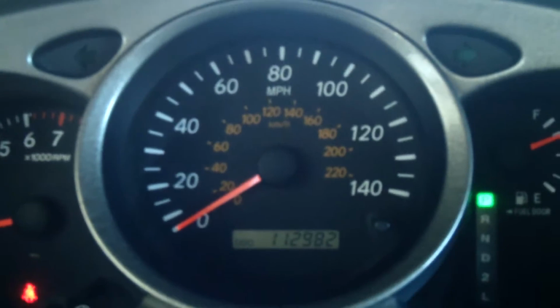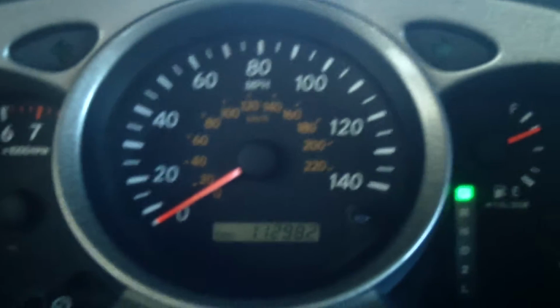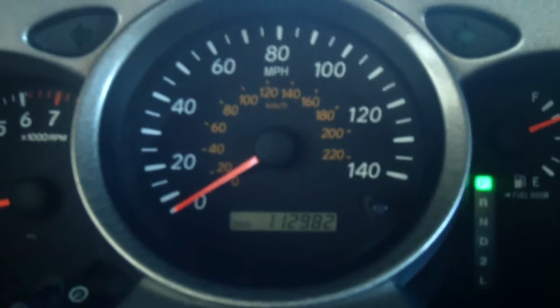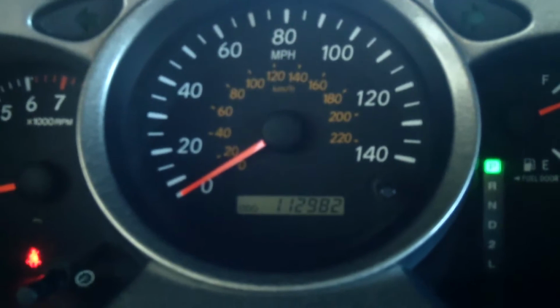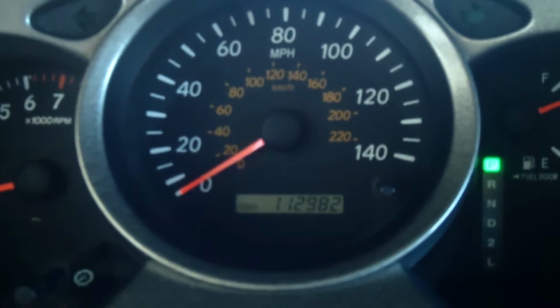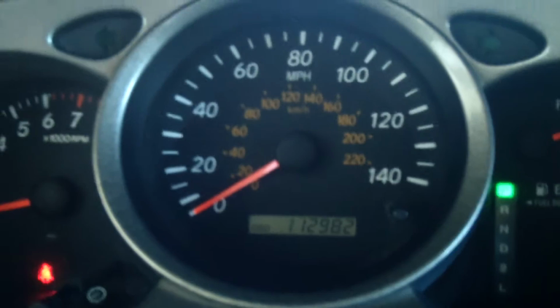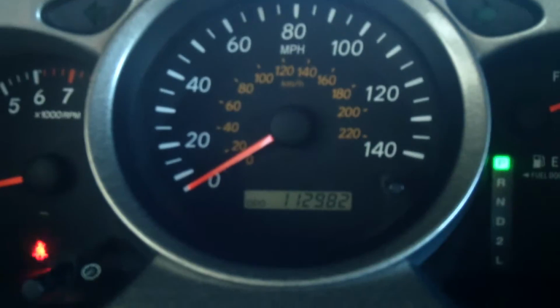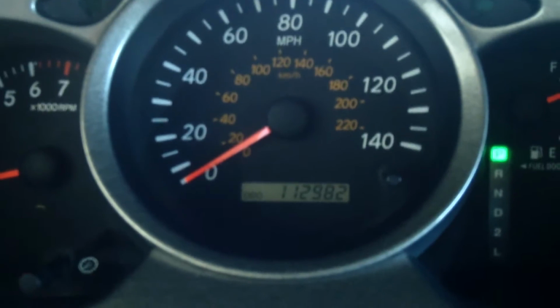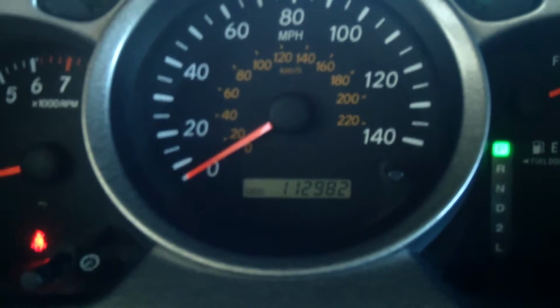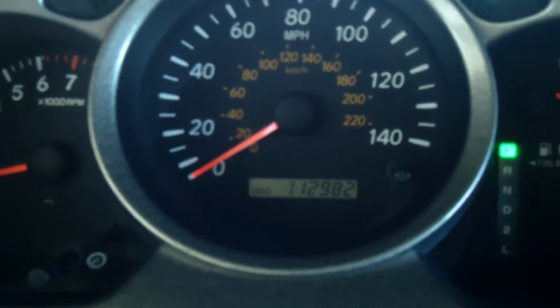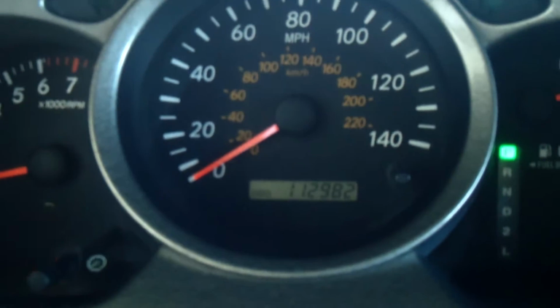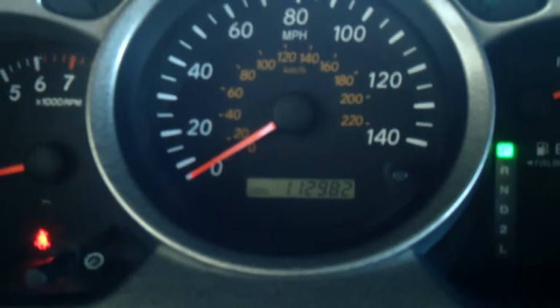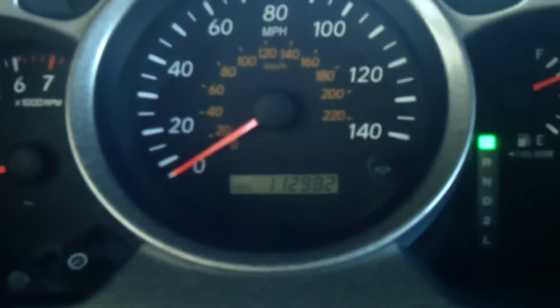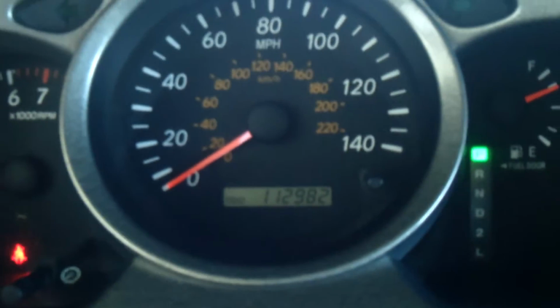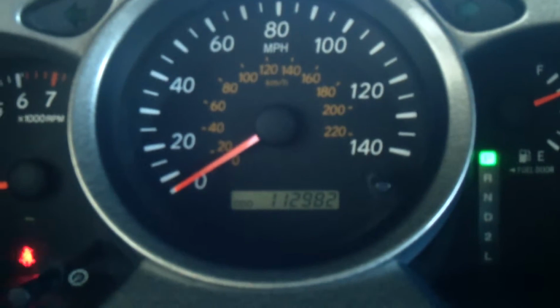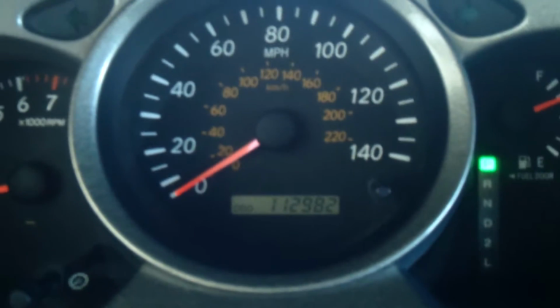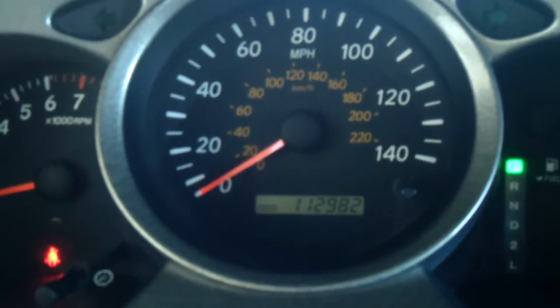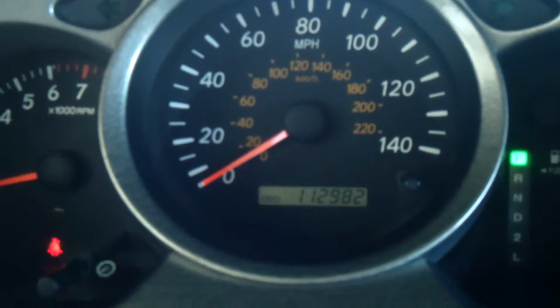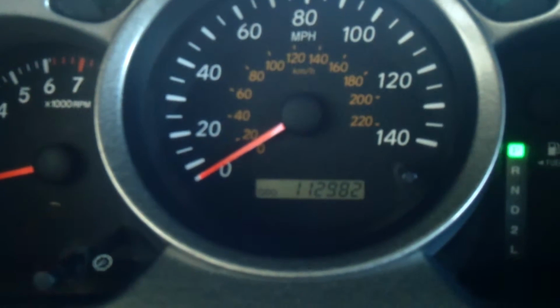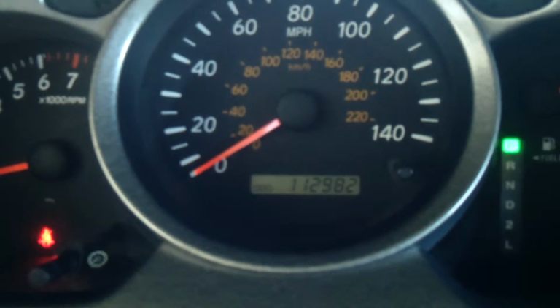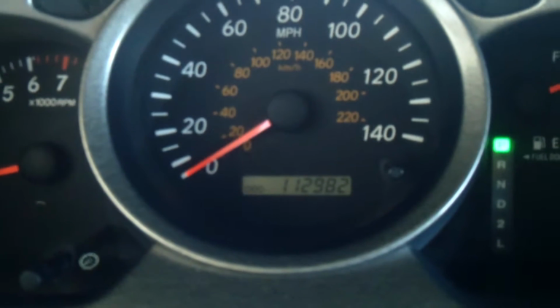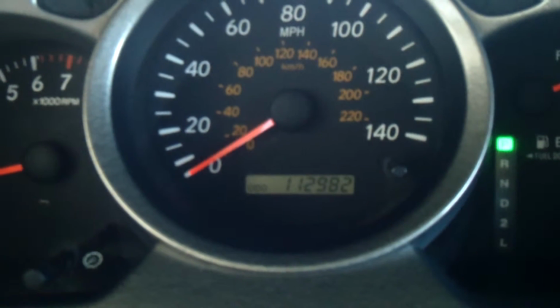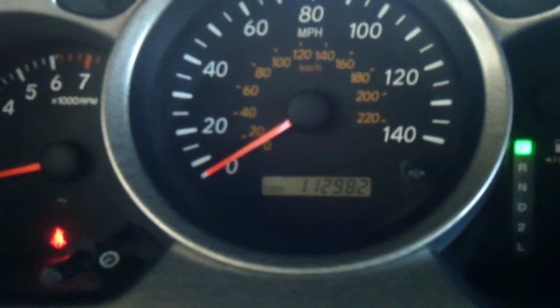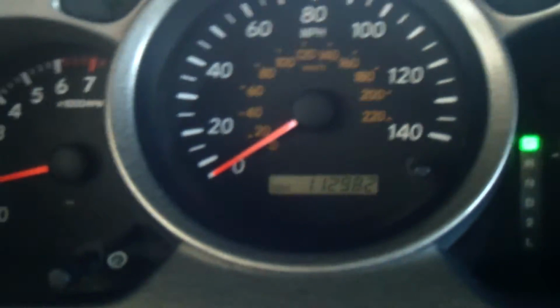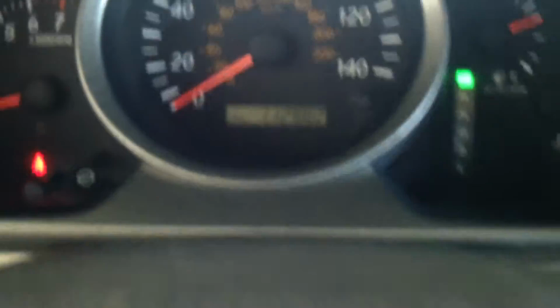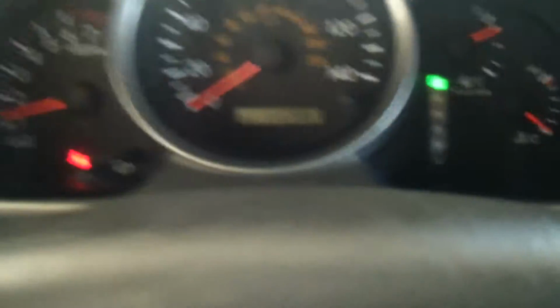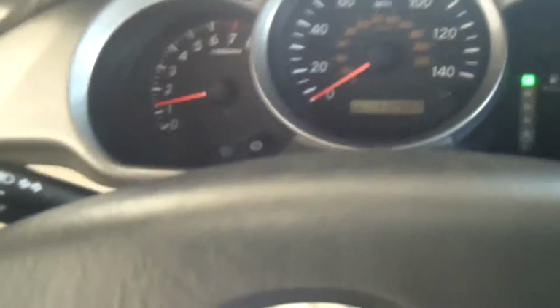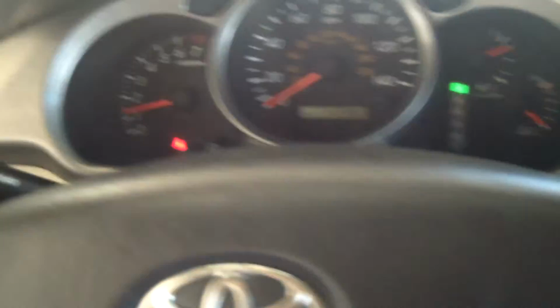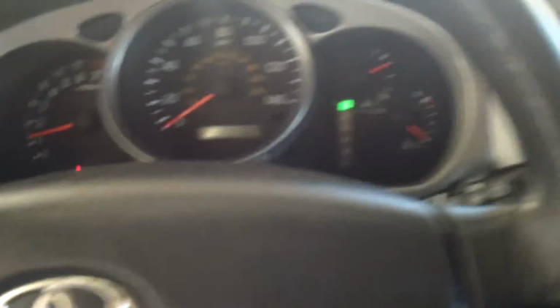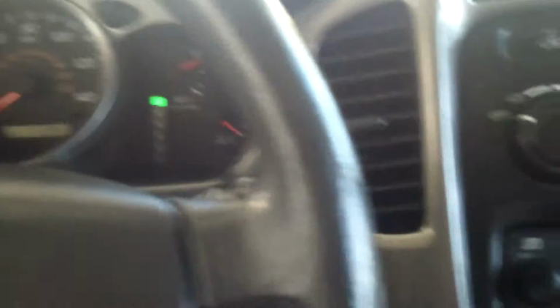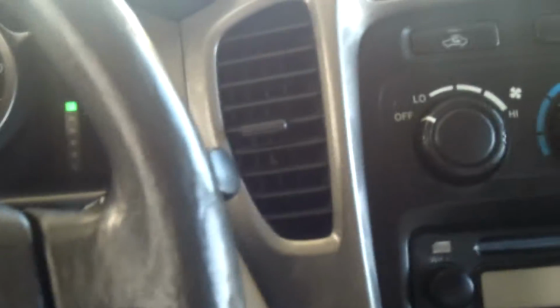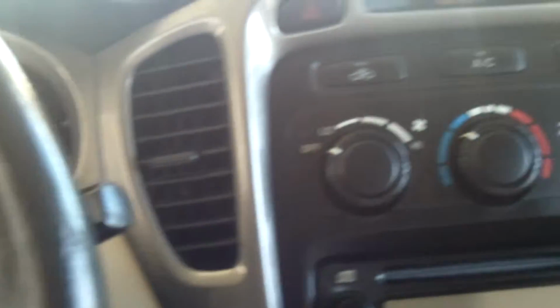This Highlander has a little over 112,000 miles — almost 113,000. It's going to have the V6 engine and lock-in four-wheel drive.